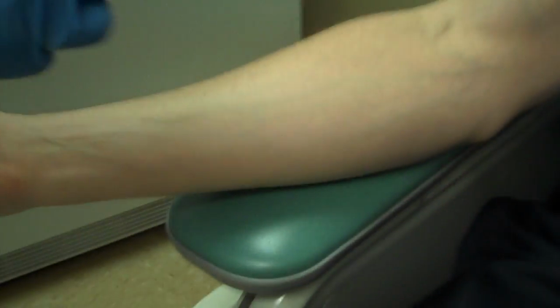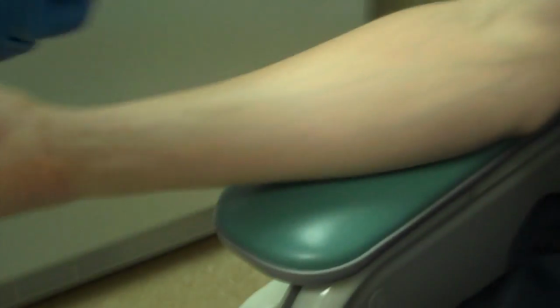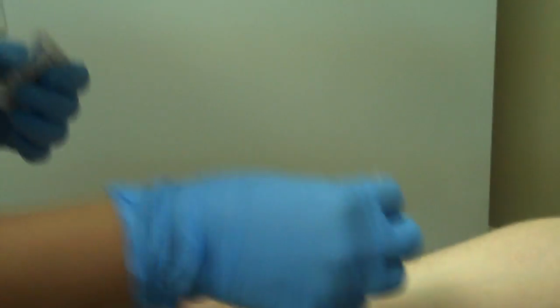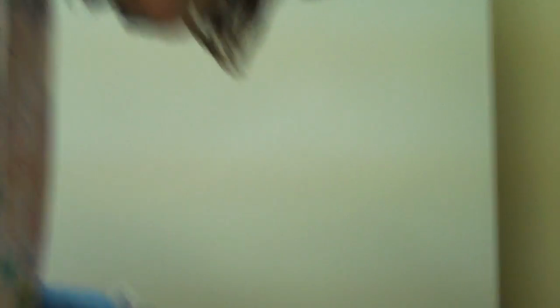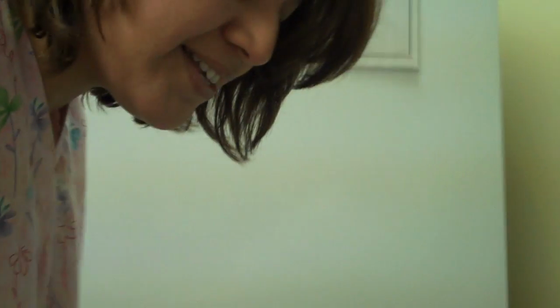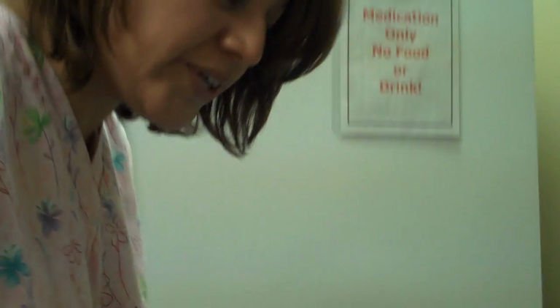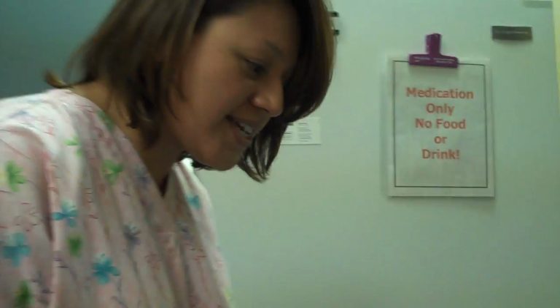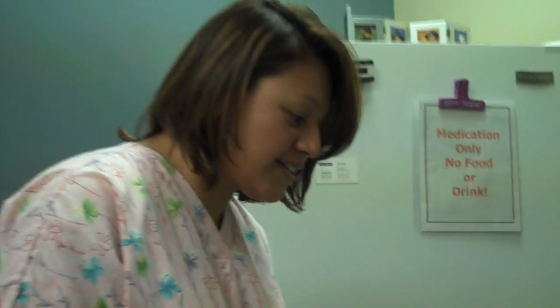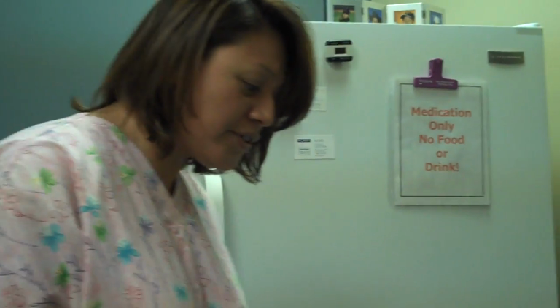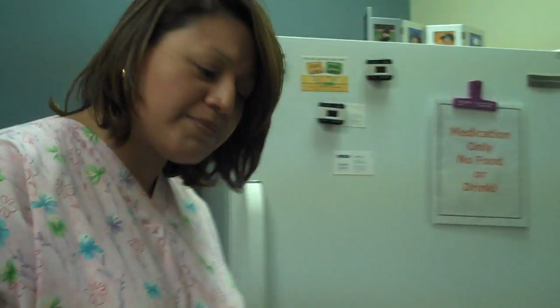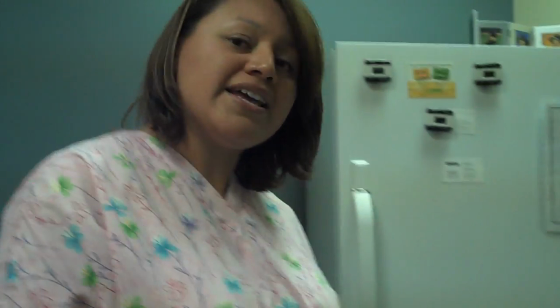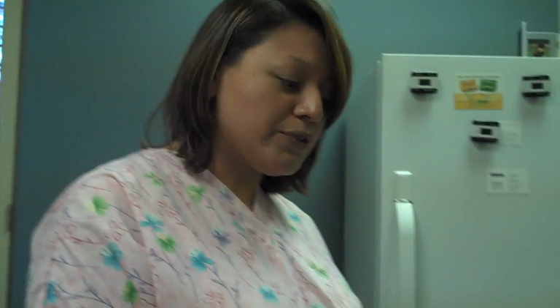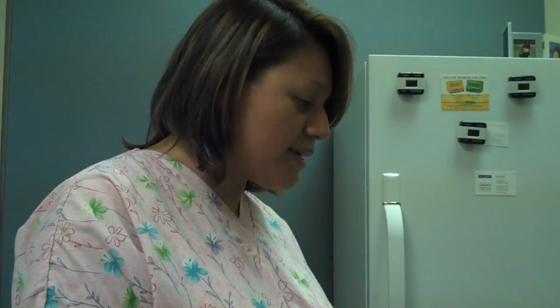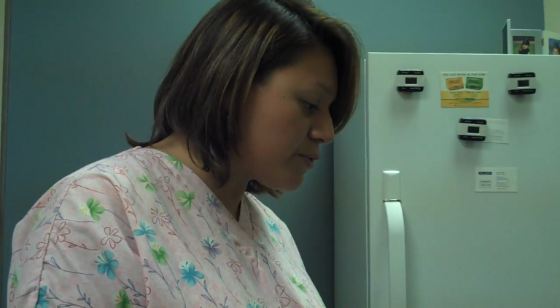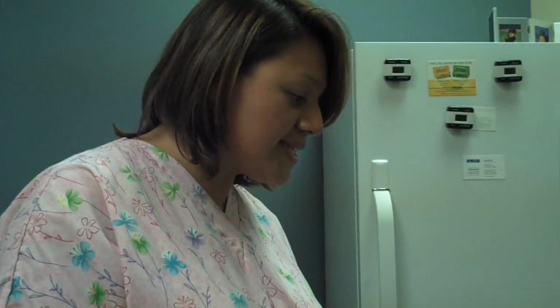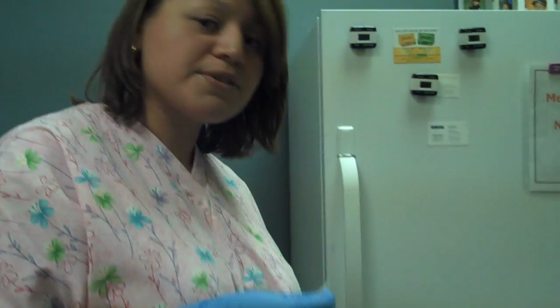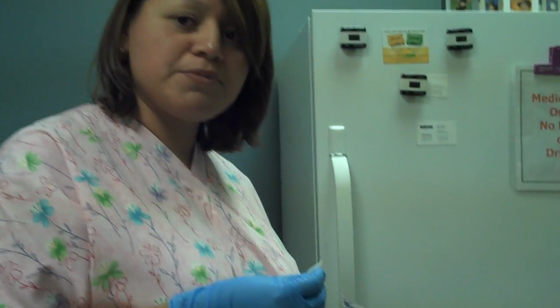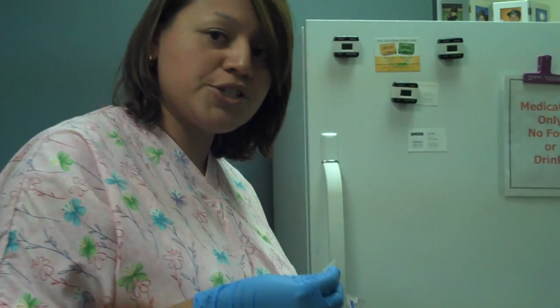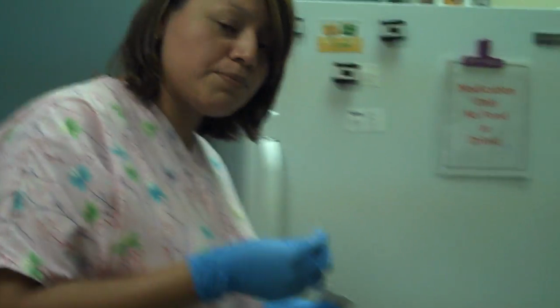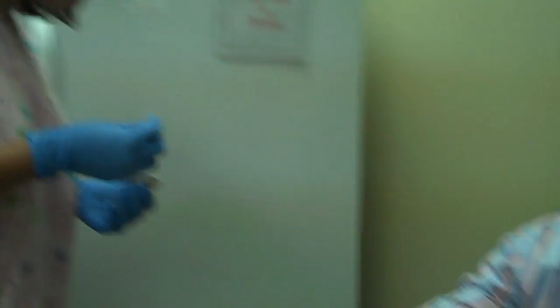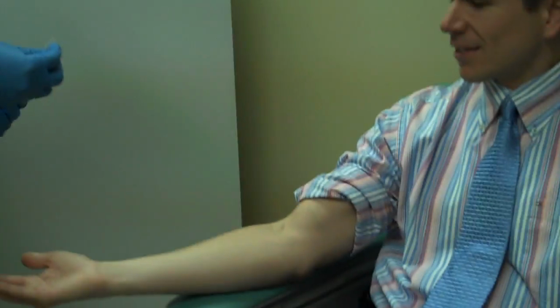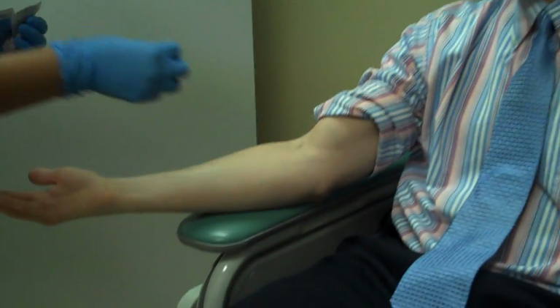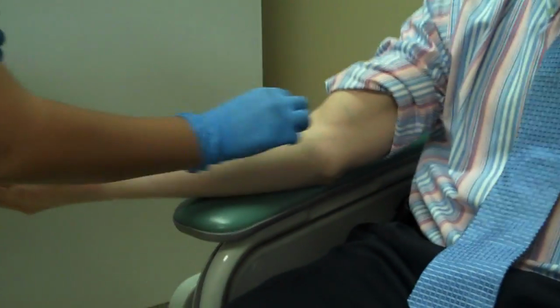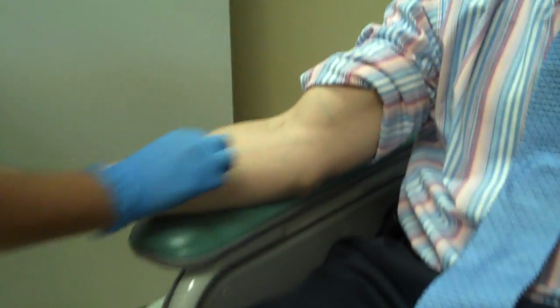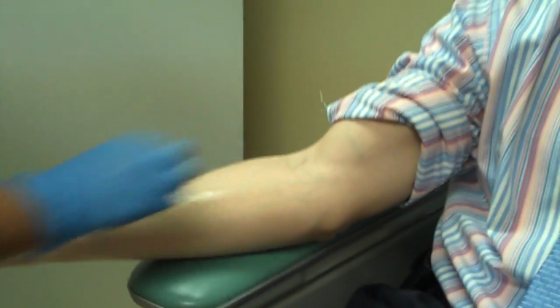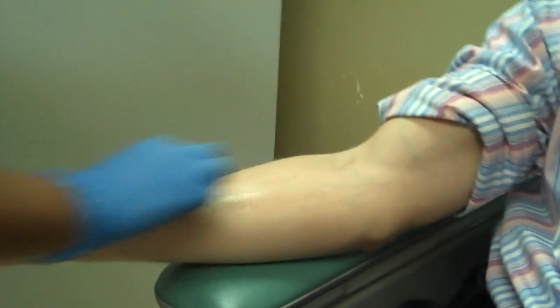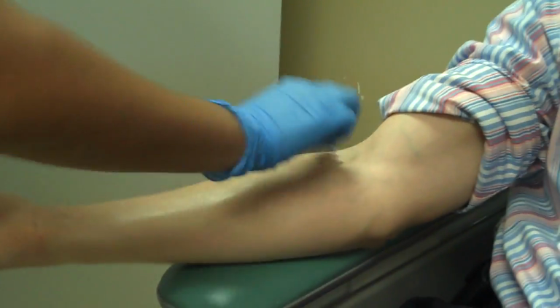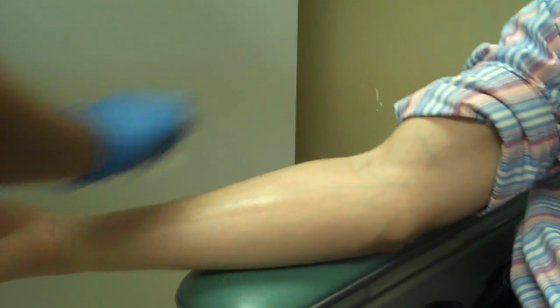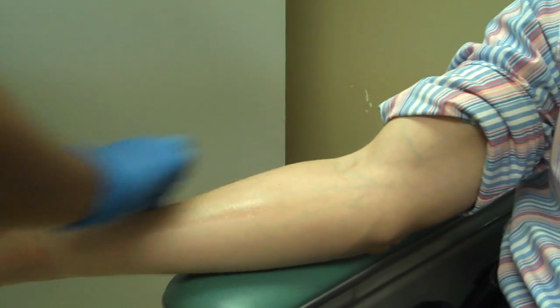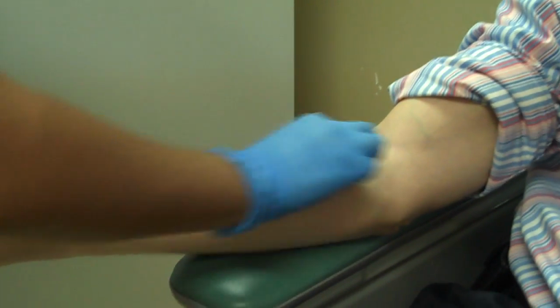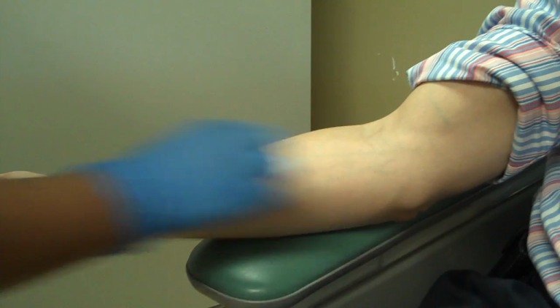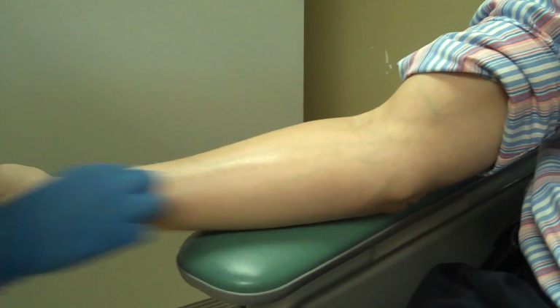My name is Vanessa and this morning we're testing Dr. Coffman. The first step to allergy testing is going to be to prep Dr. Coffman's arms, and here I am with an alcohol wipe, just wiping the arms.